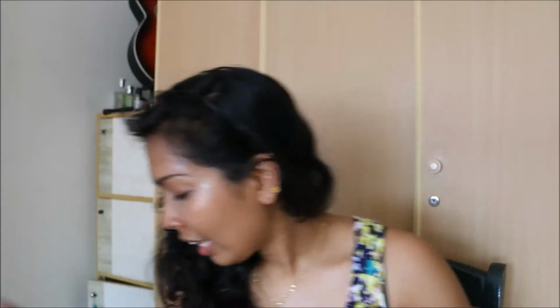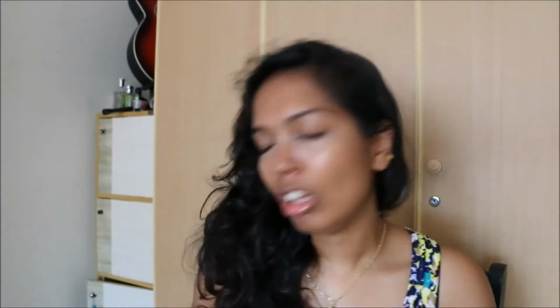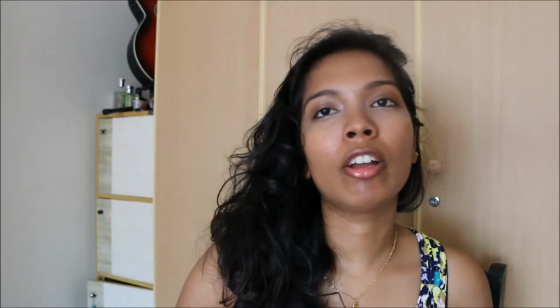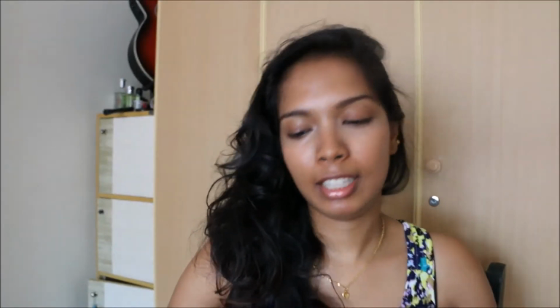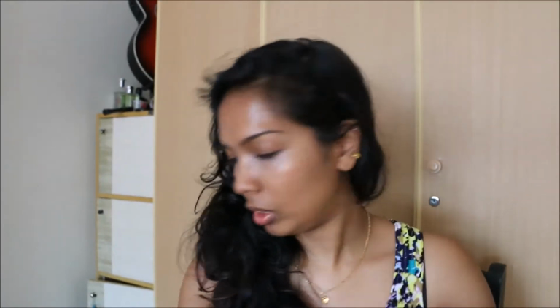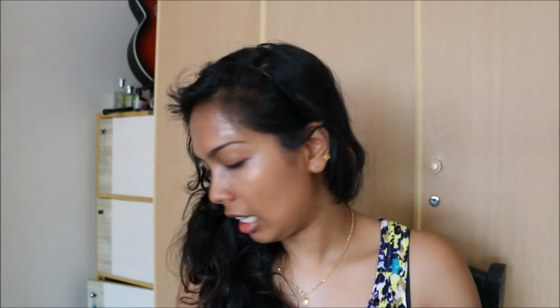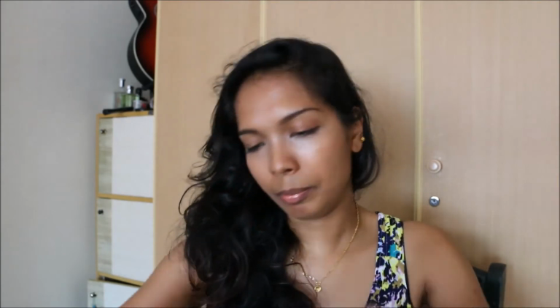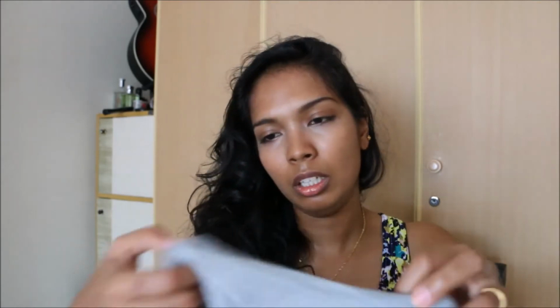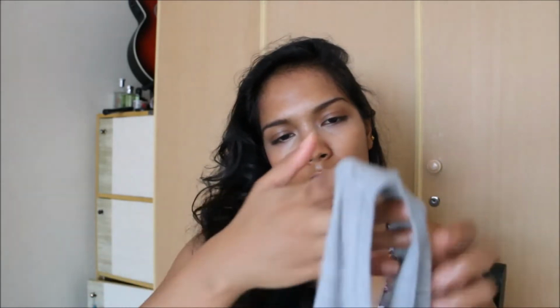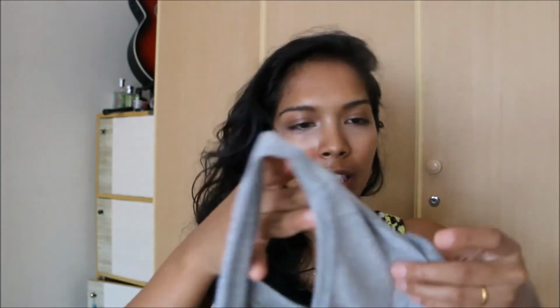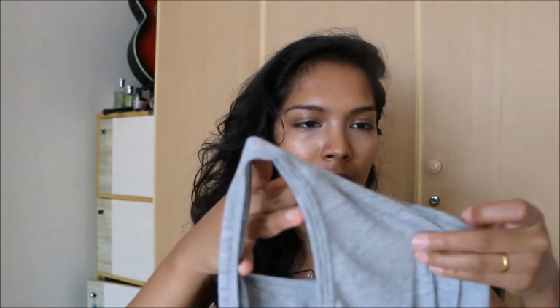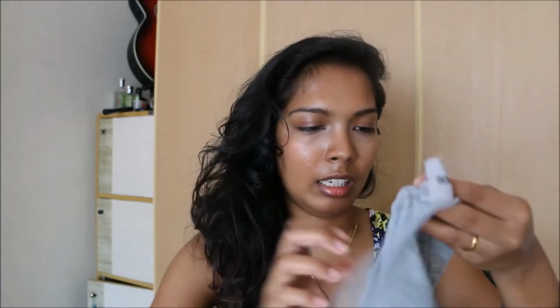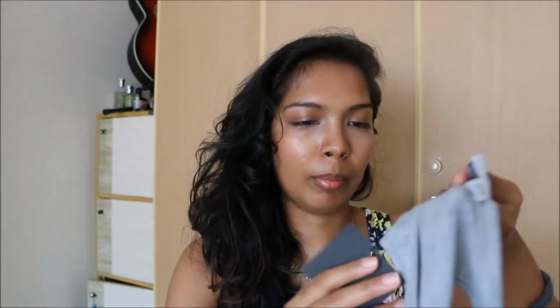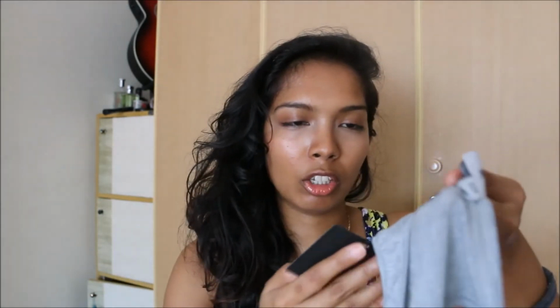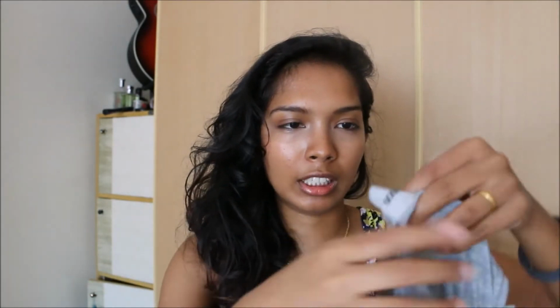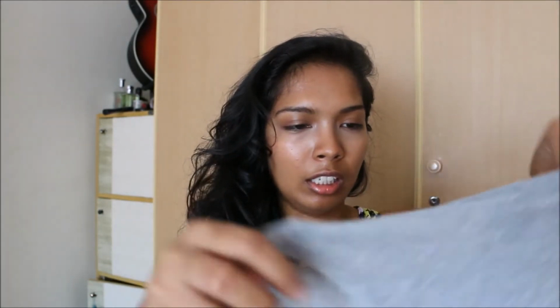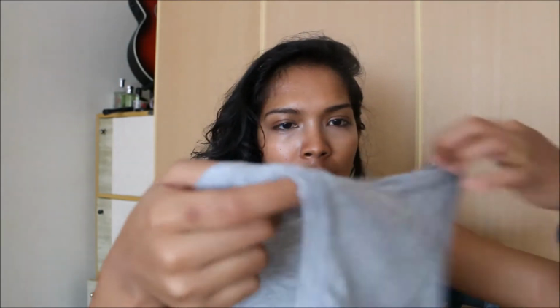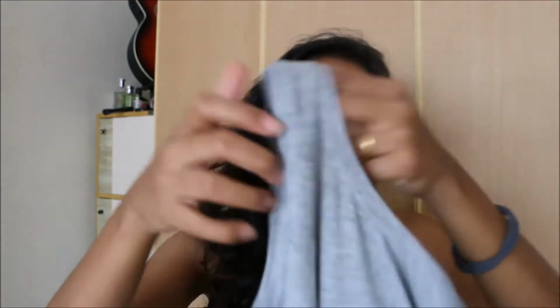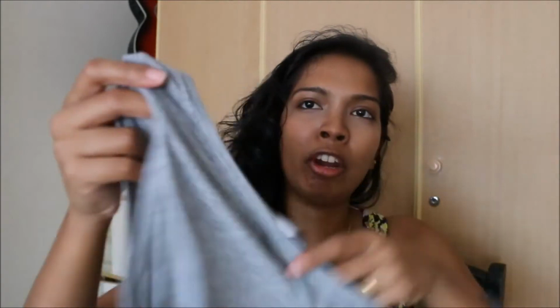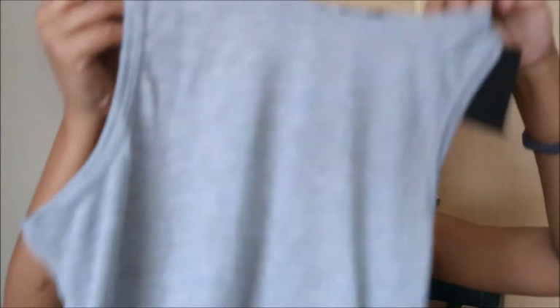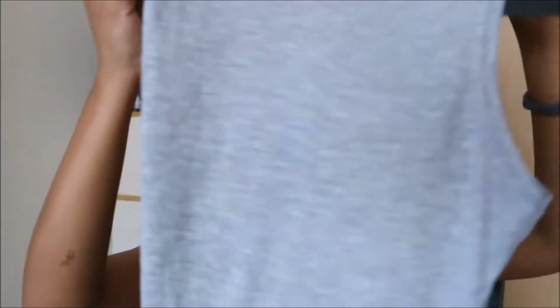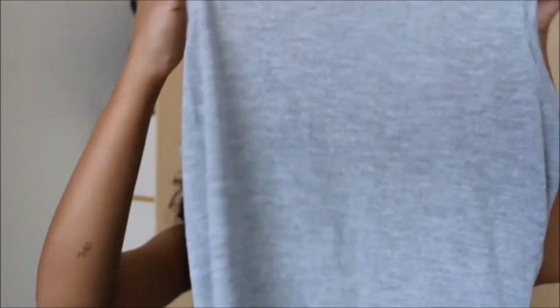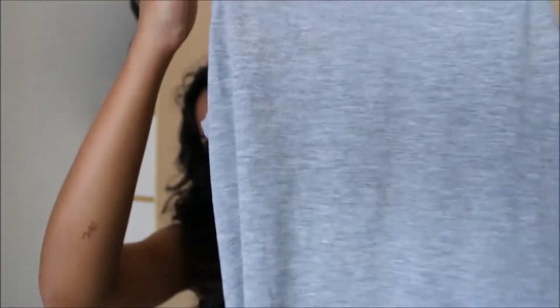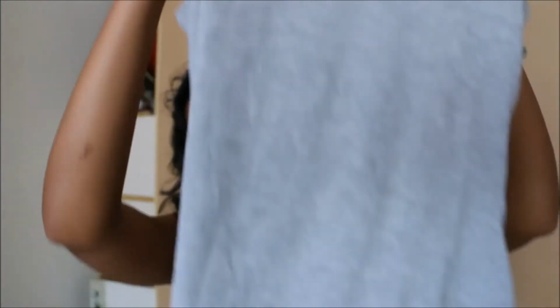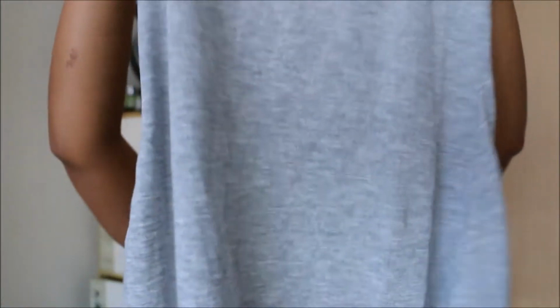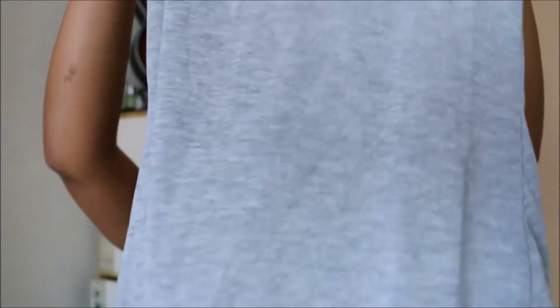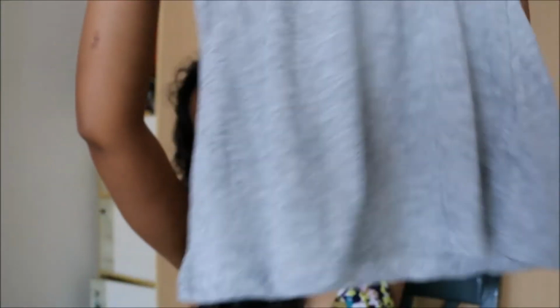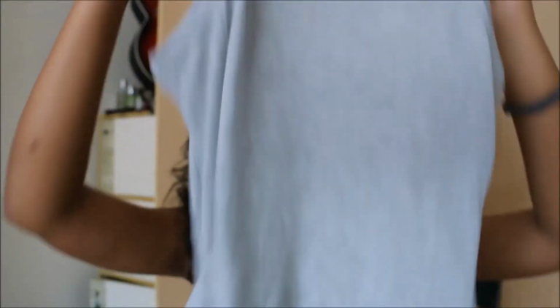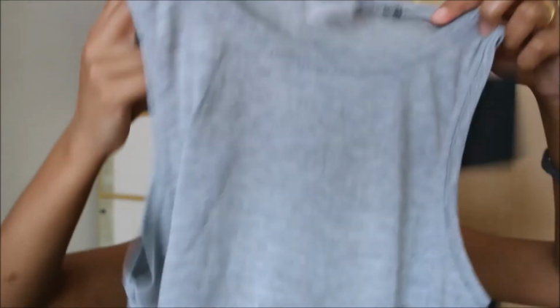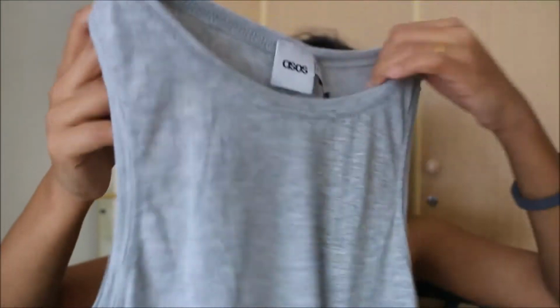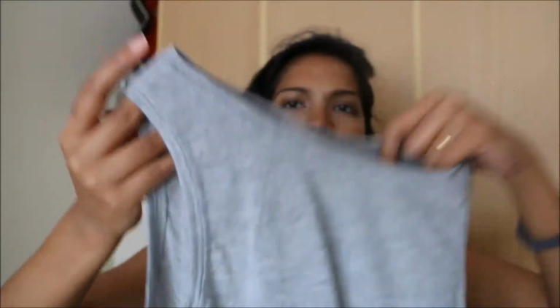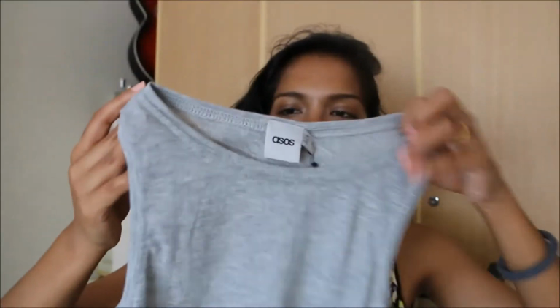After that I also got this — it's from ASOS. It's a sort of grey top, just like a tank top kind of thing. I think it's also cotton.